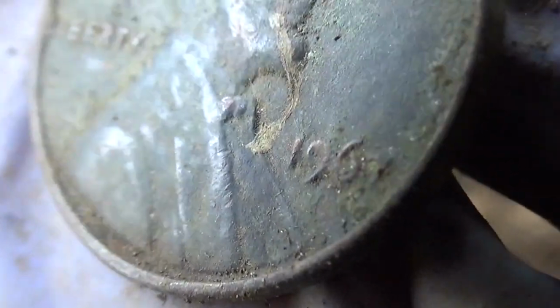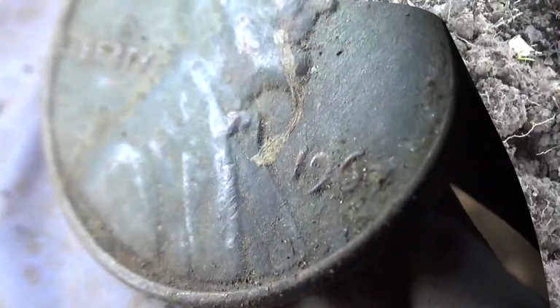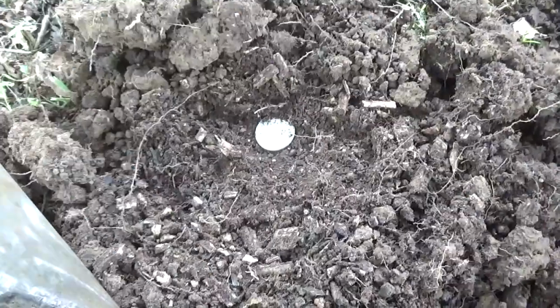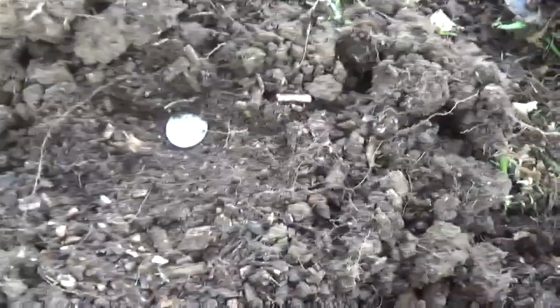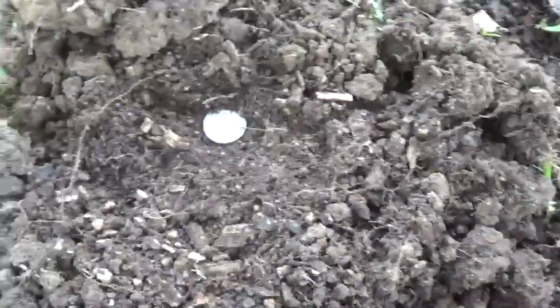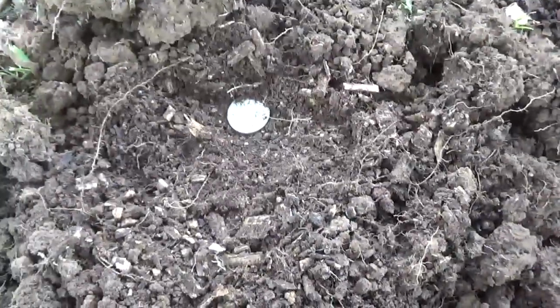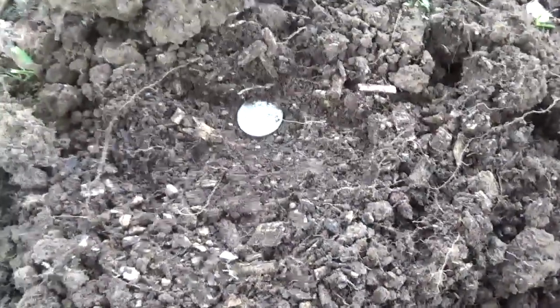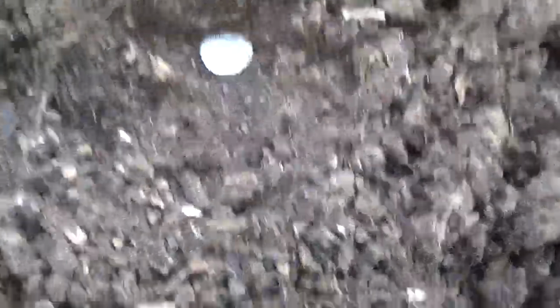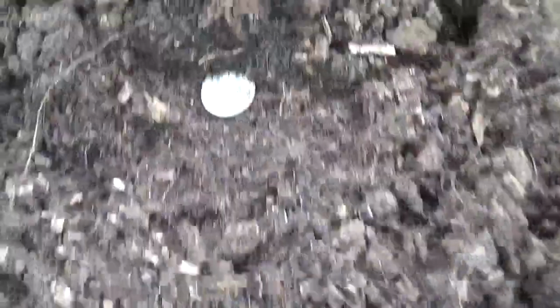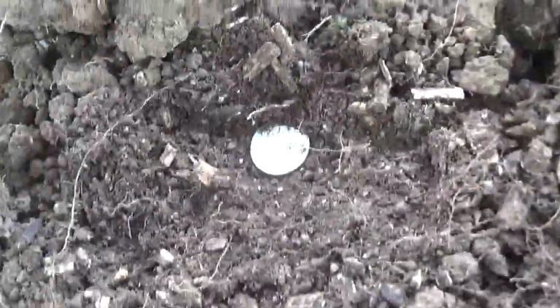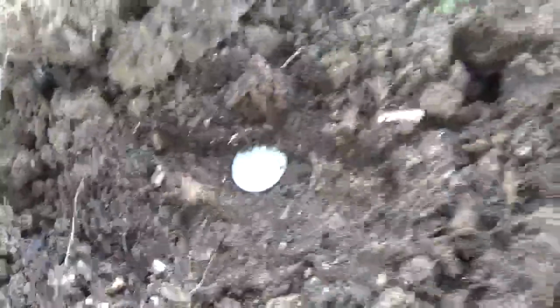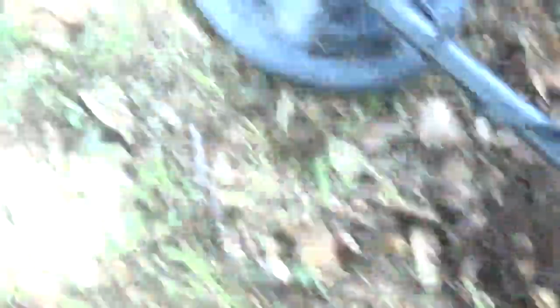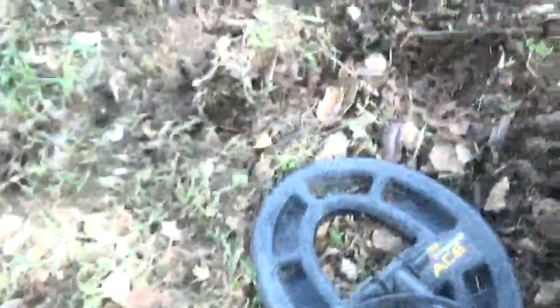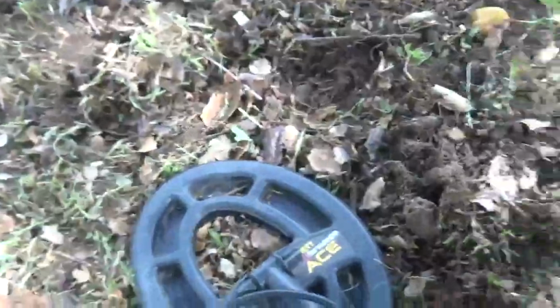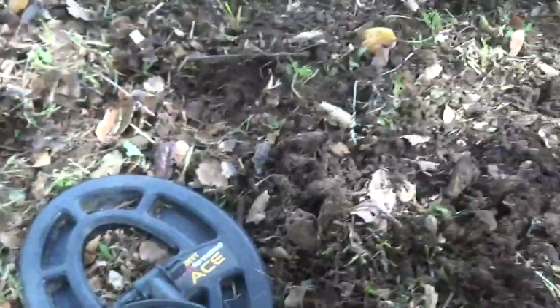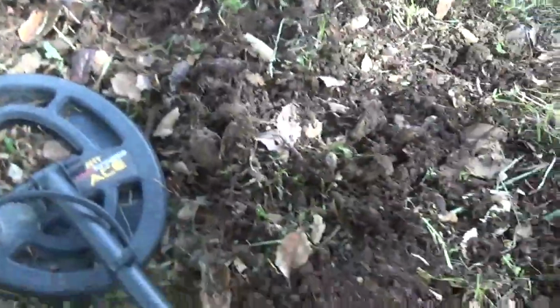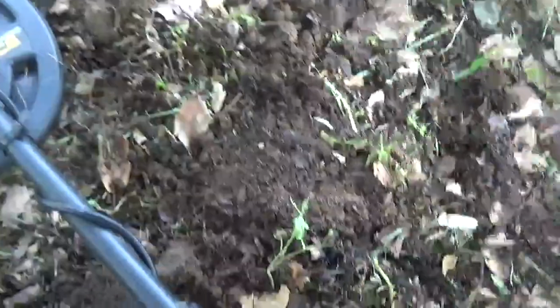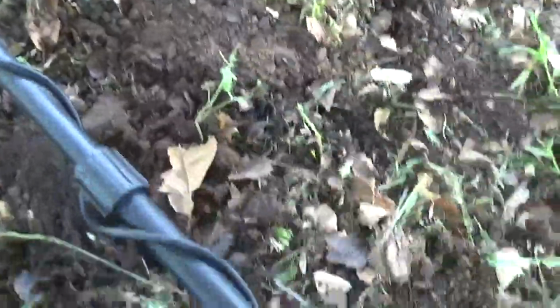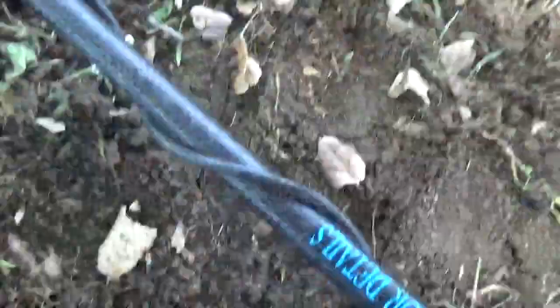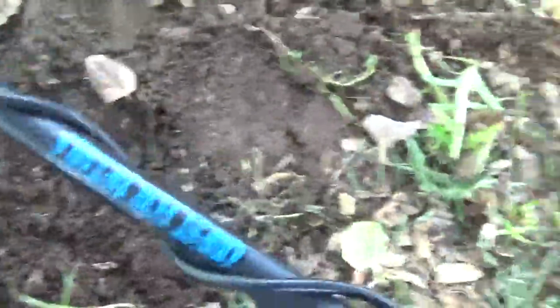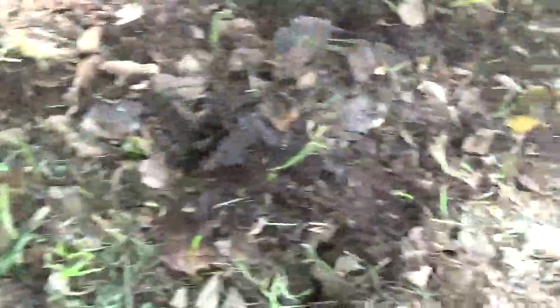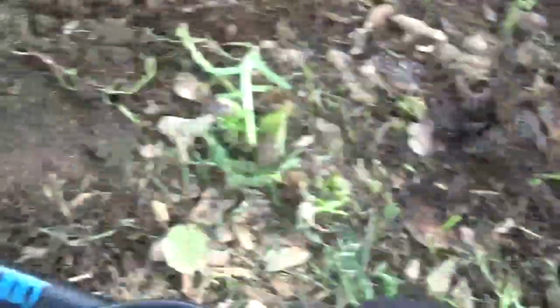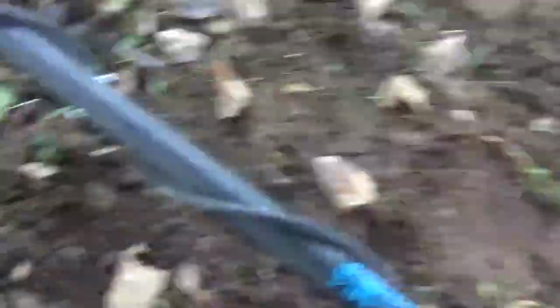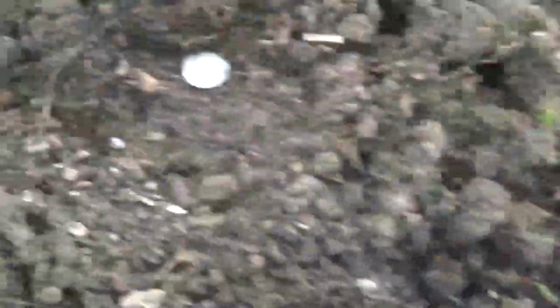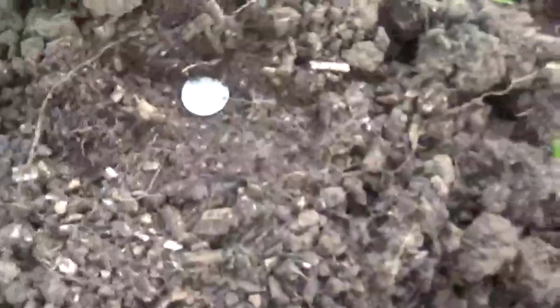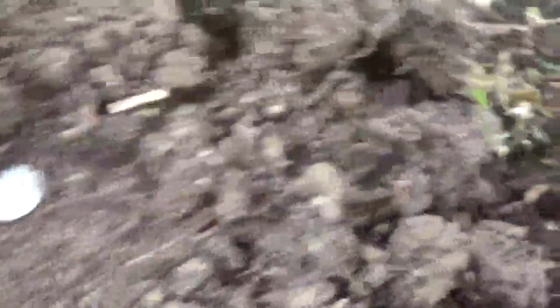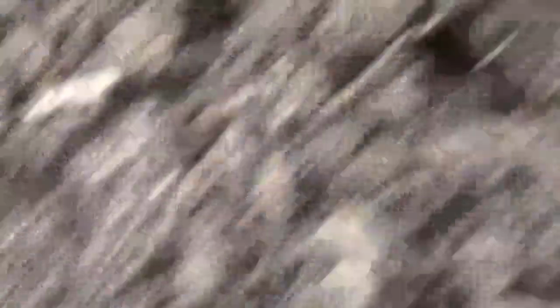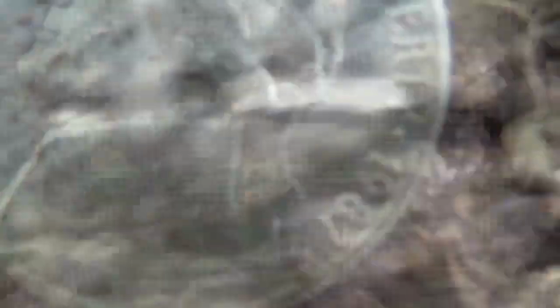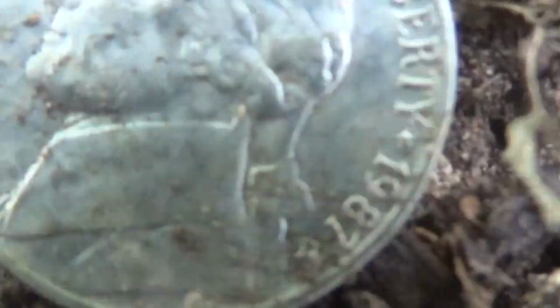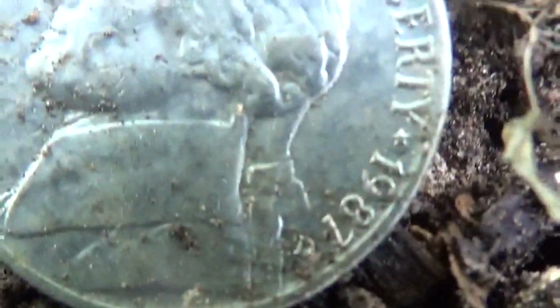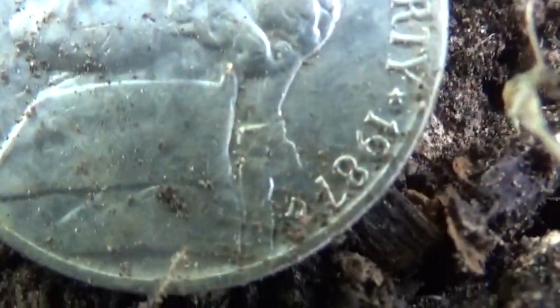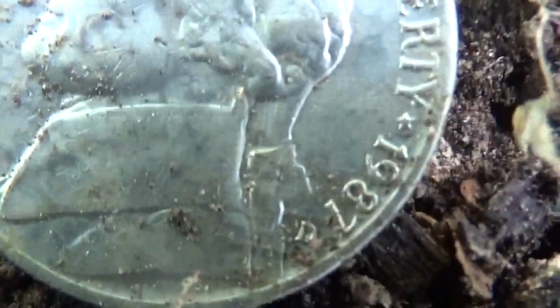It's definitely a spill. So this is one, two, three, four - four. This is five. 1987.